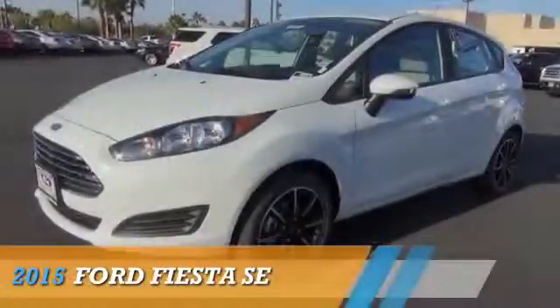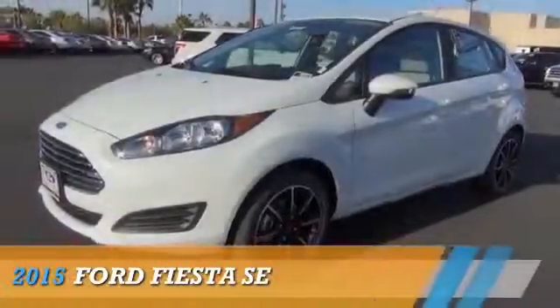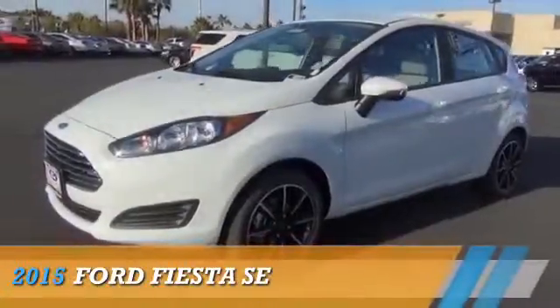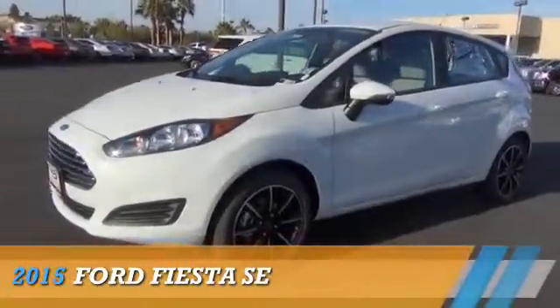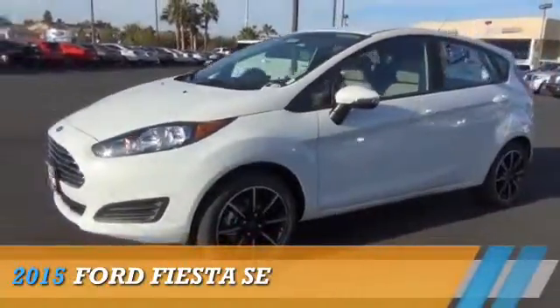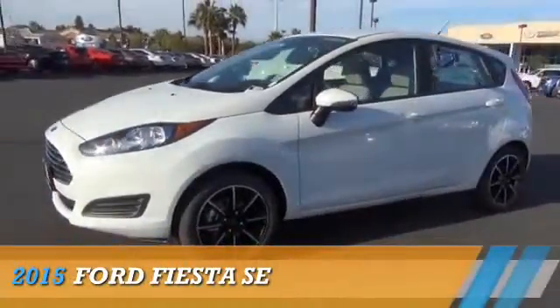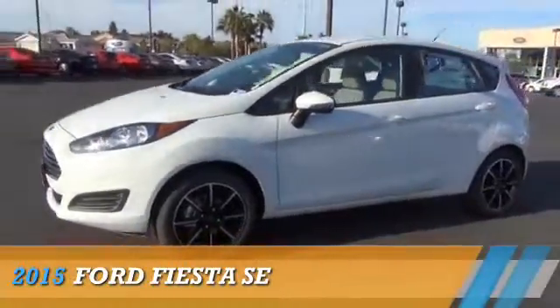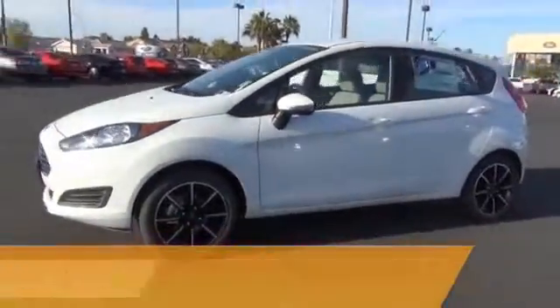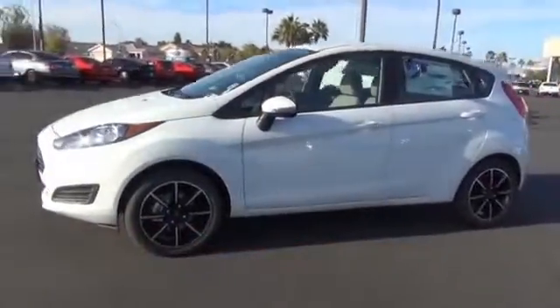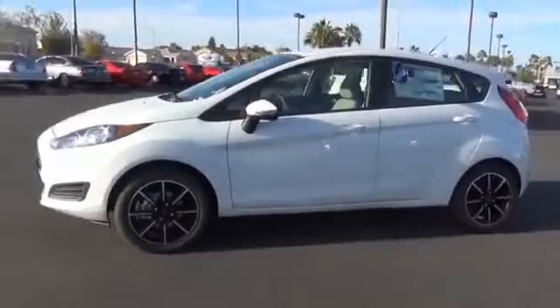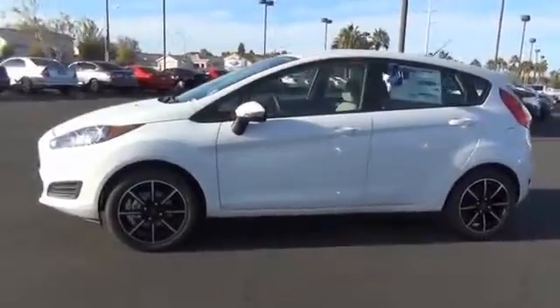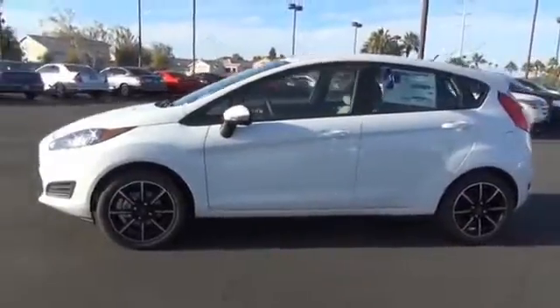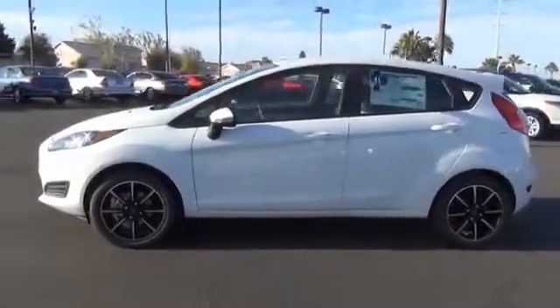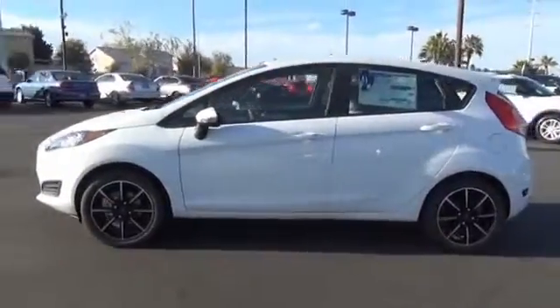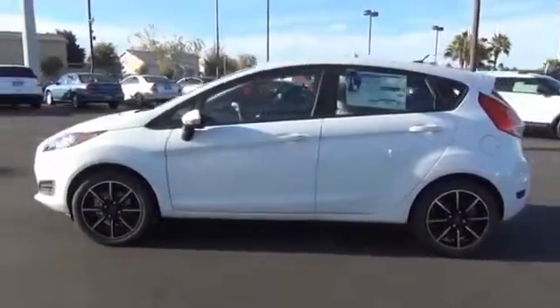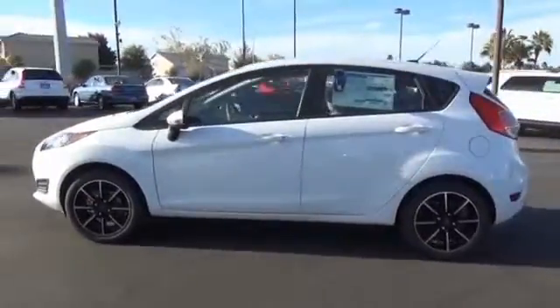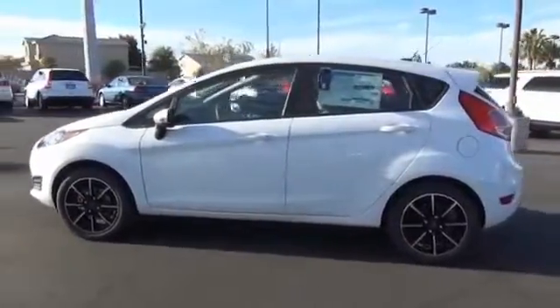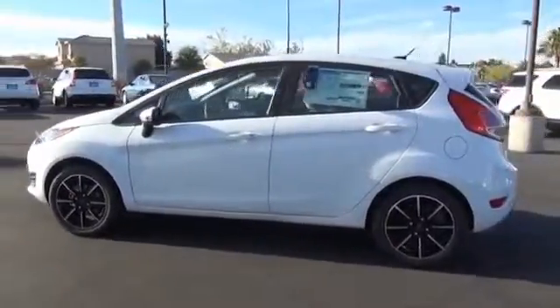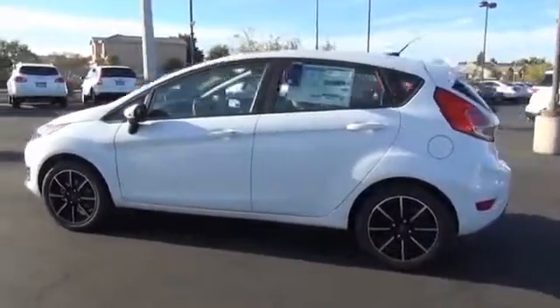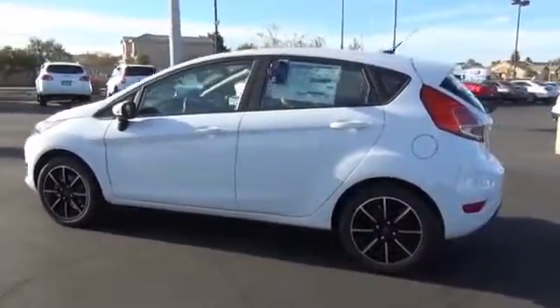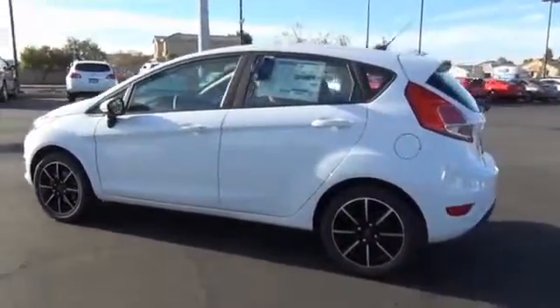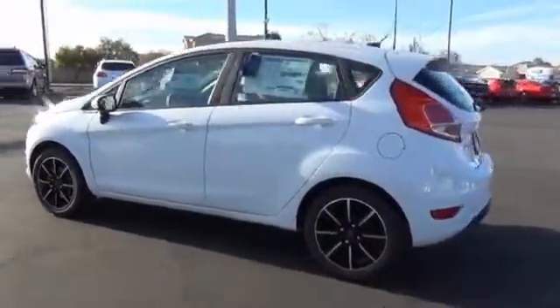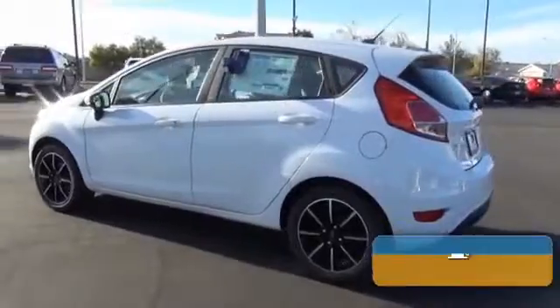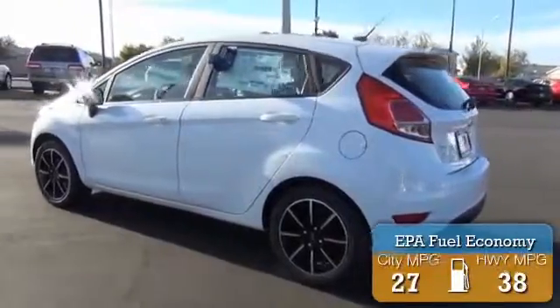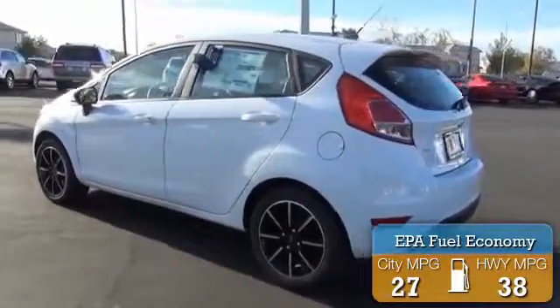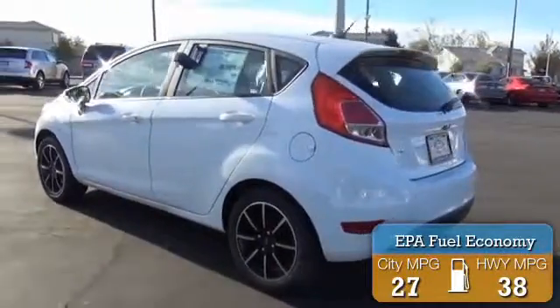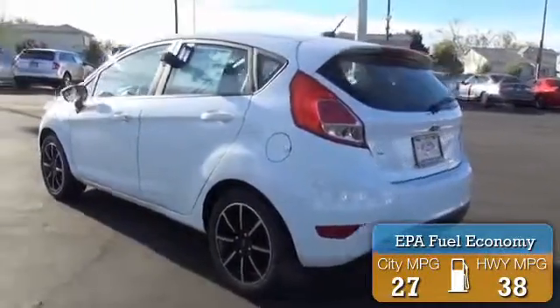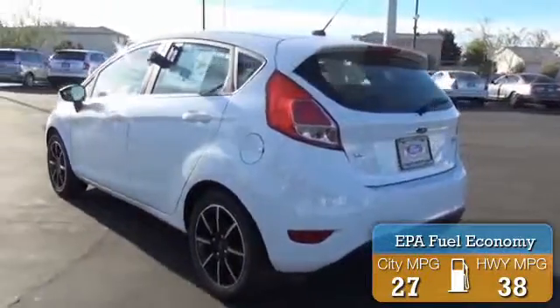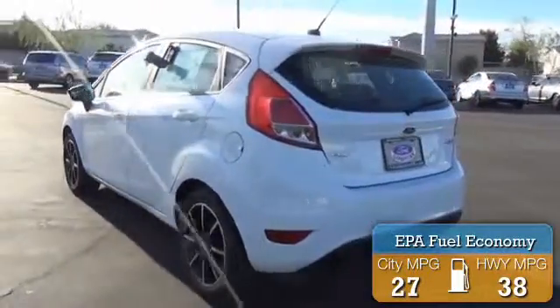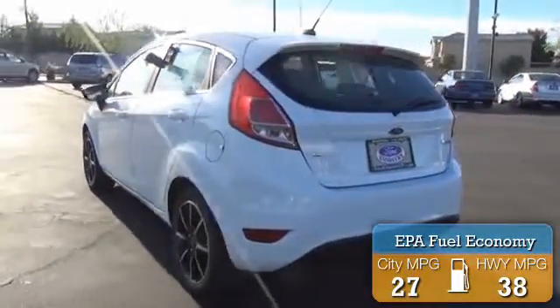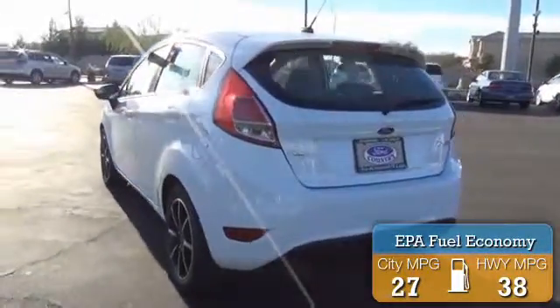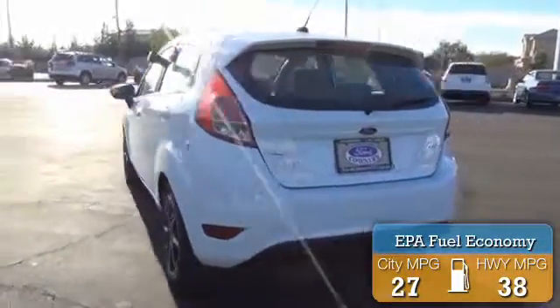Presenting the 2015 Ford Fiesta. It's powered by front wheel drive and a 1.6 liter 4 cylinder engine. Great fuel efficiency saves you money by requiring fewer trips to the gas station.